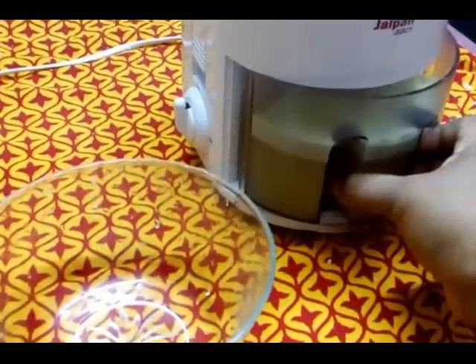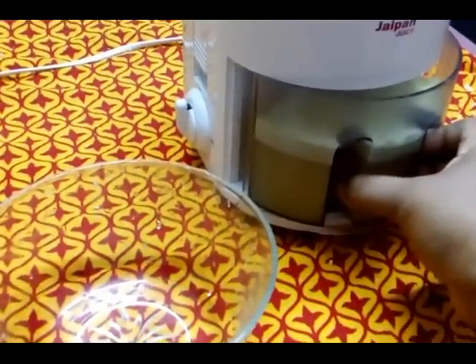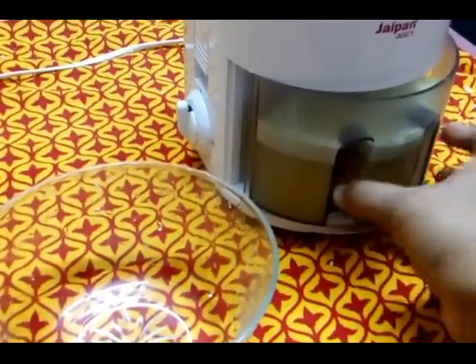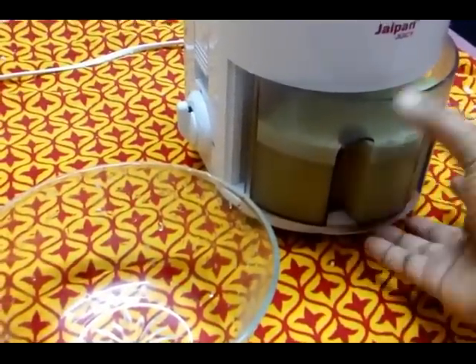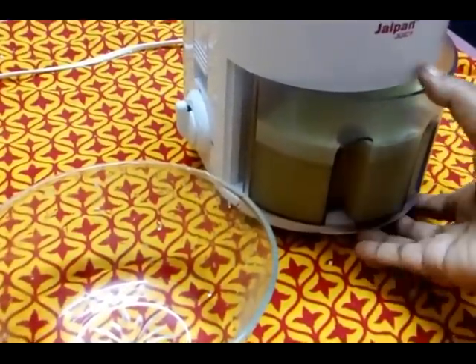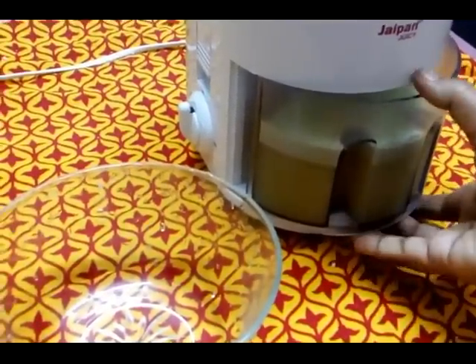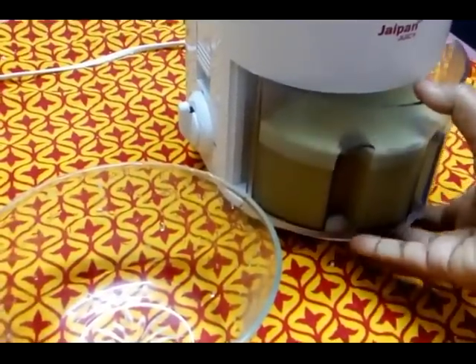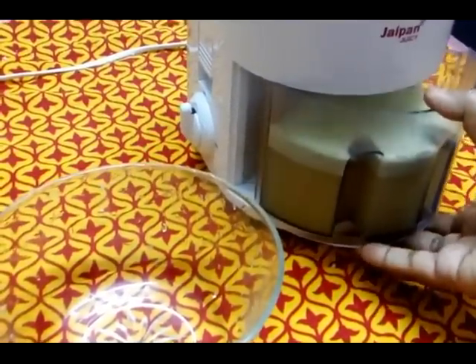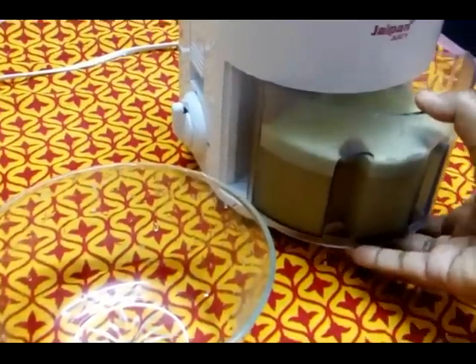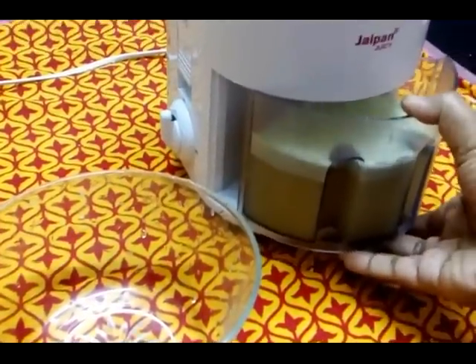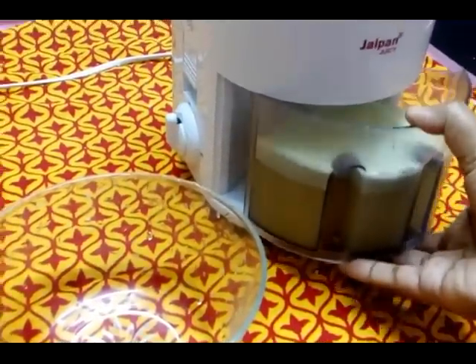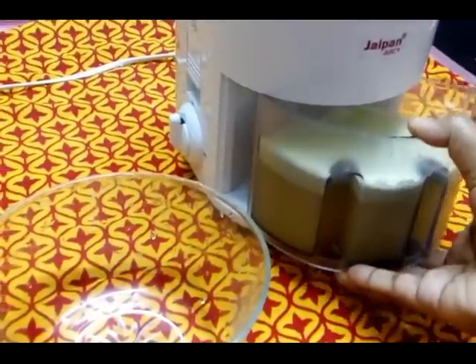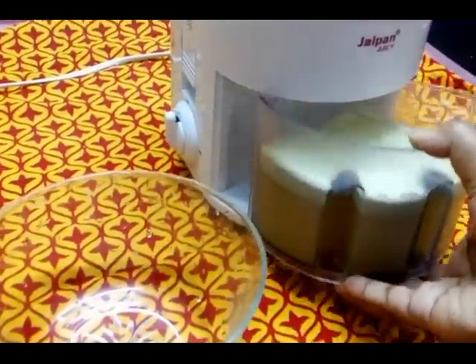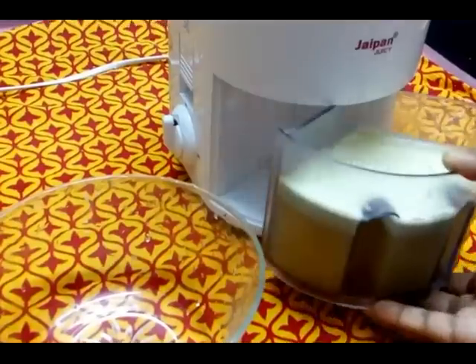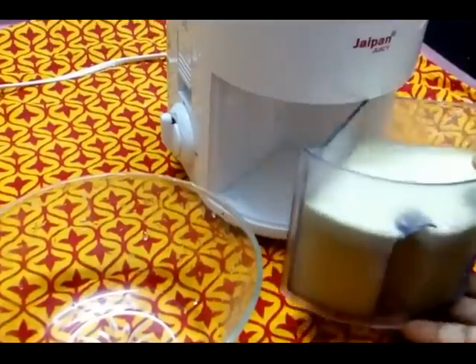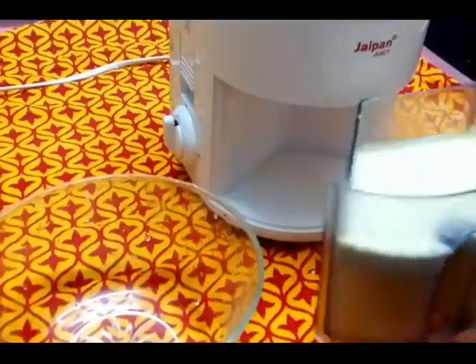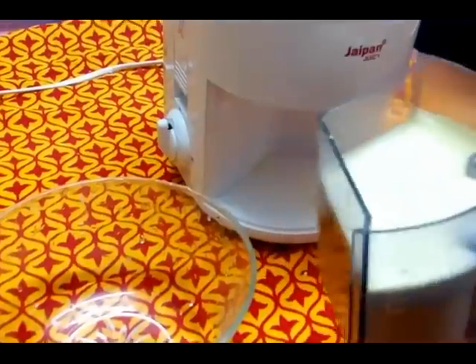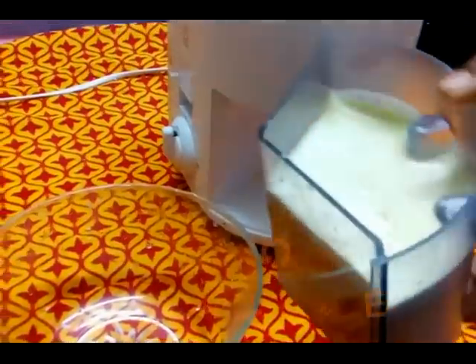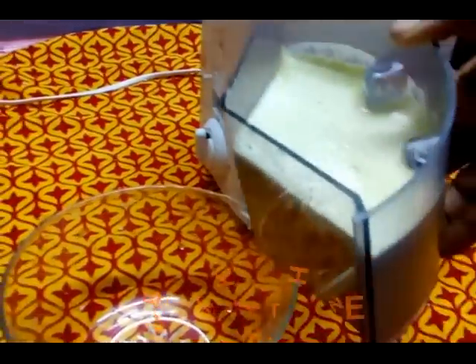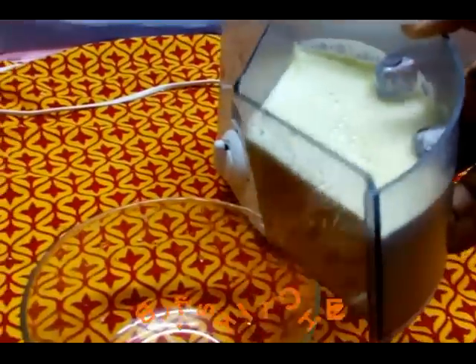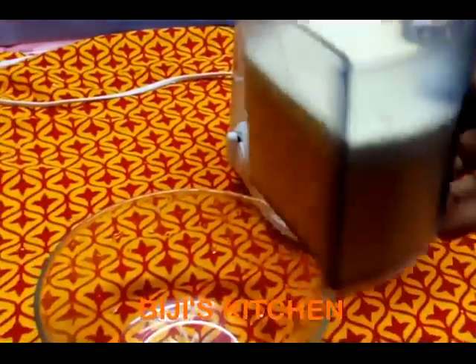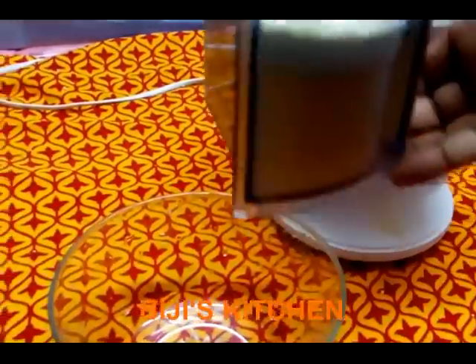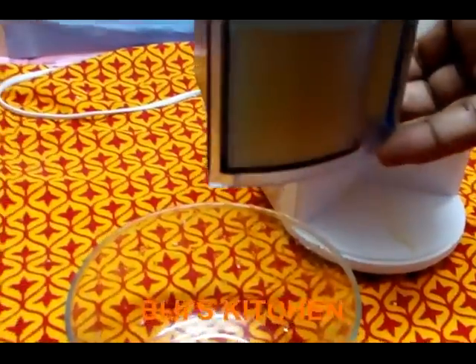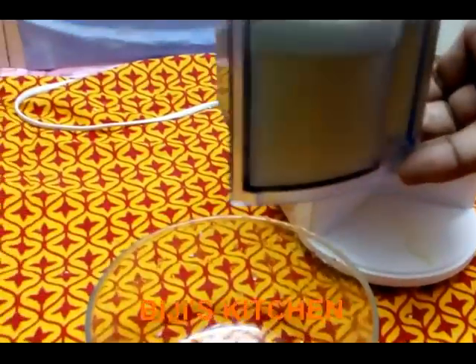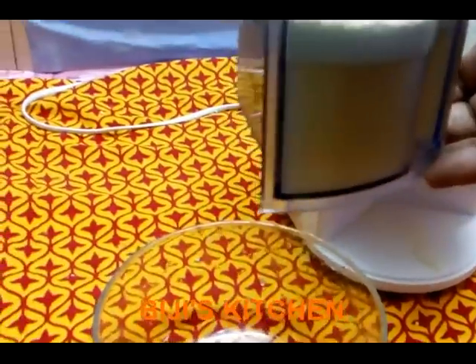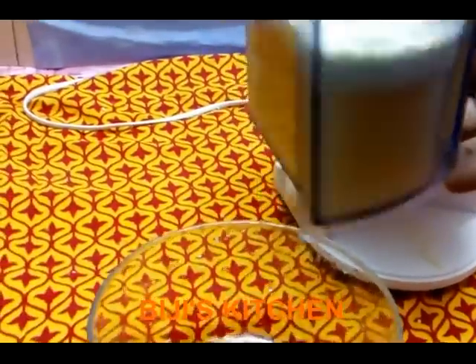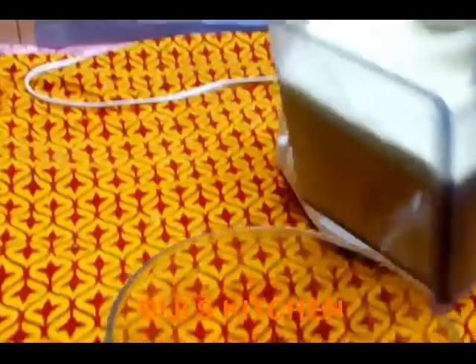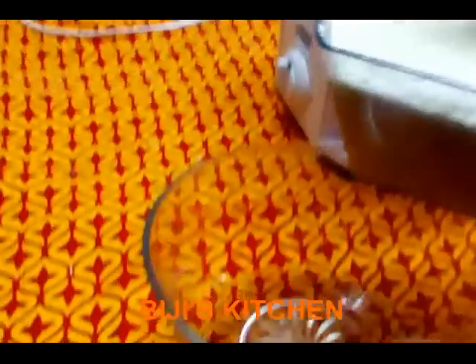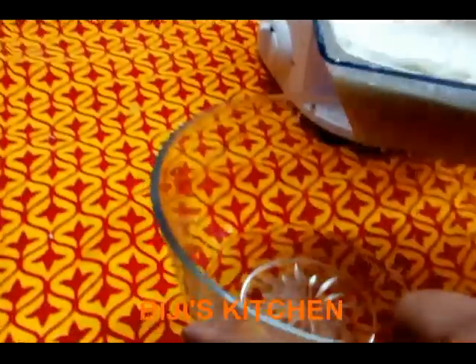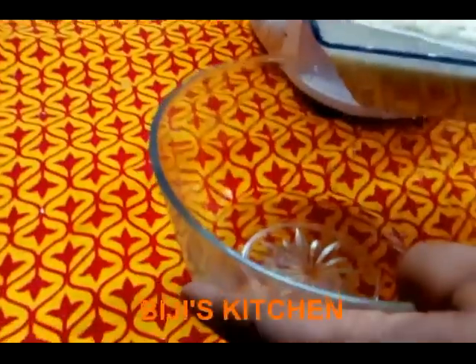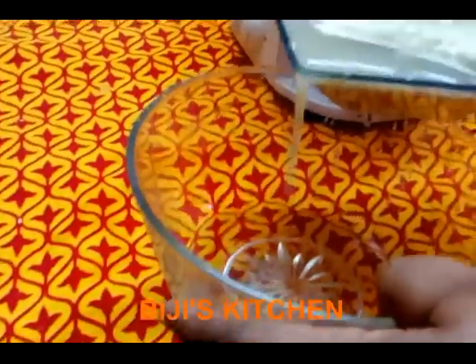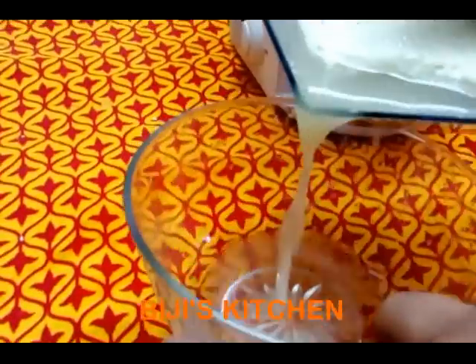Now the juice is coming. This is 1 kg. This is 6 liters of juice.